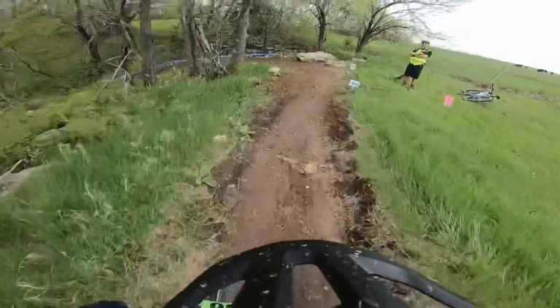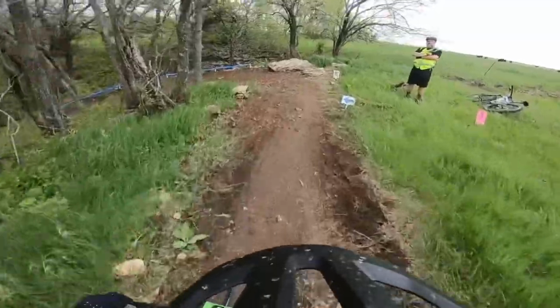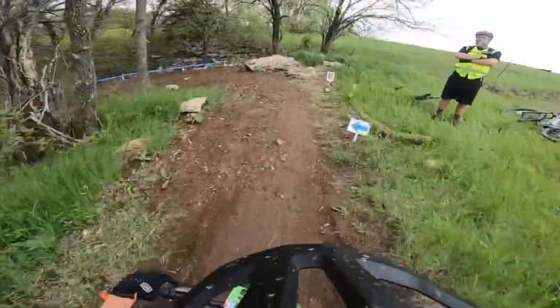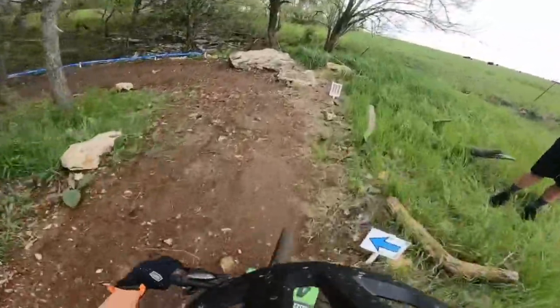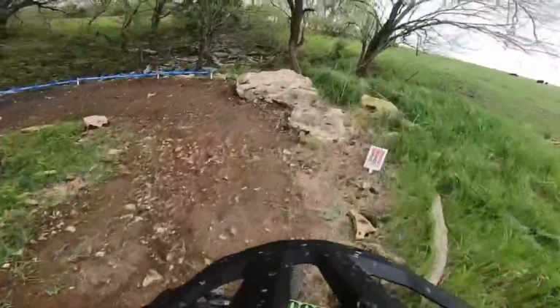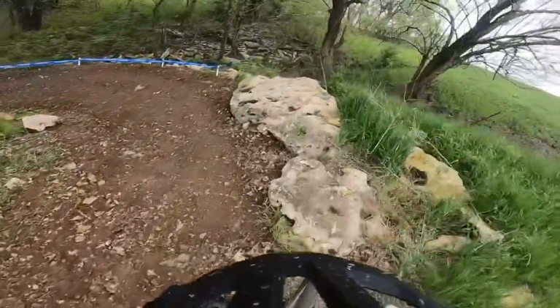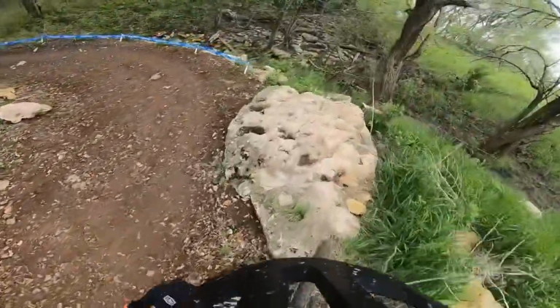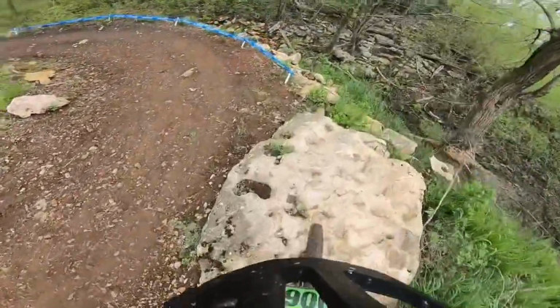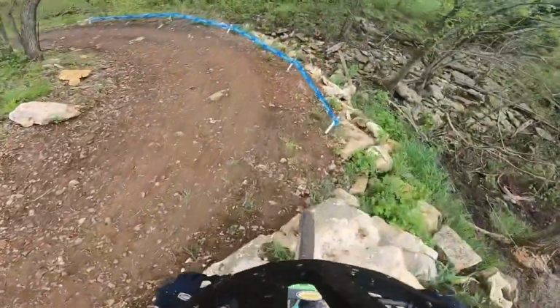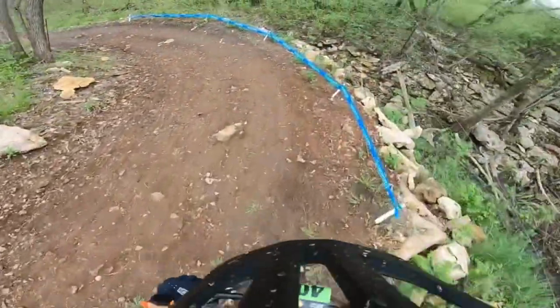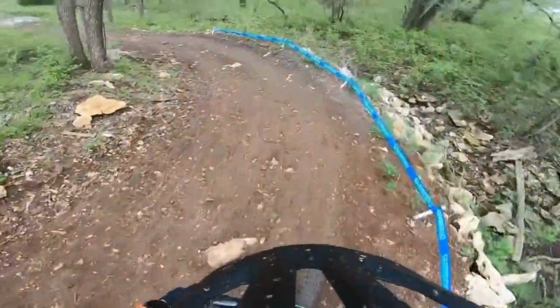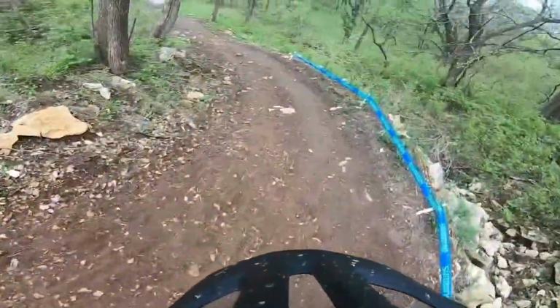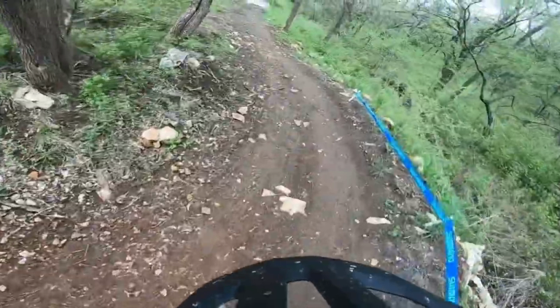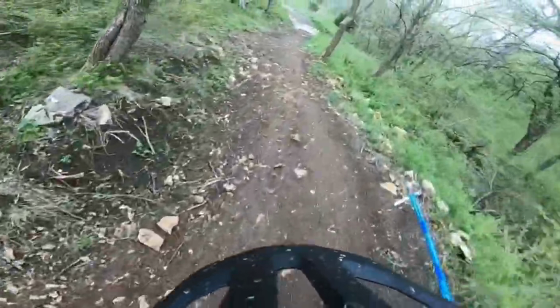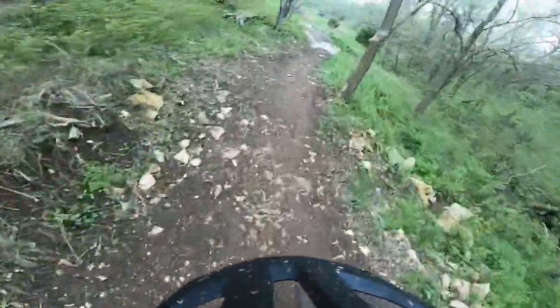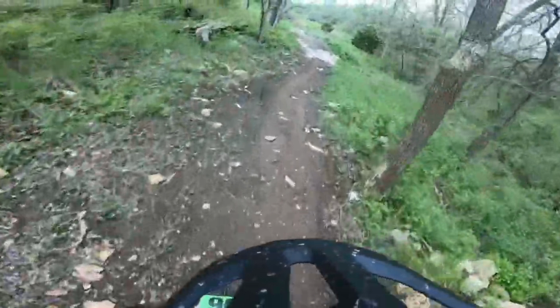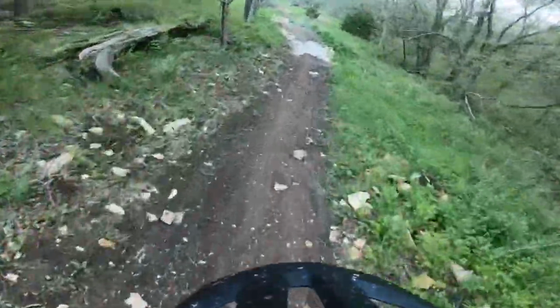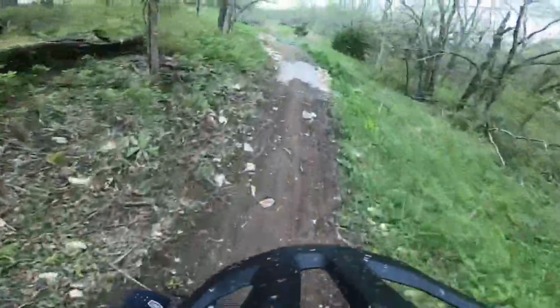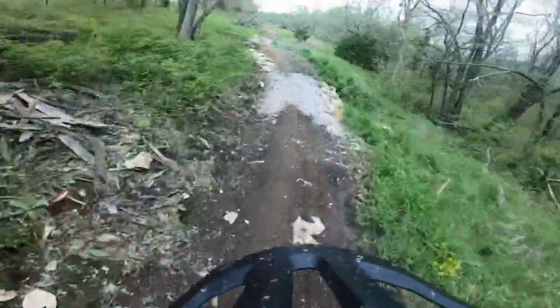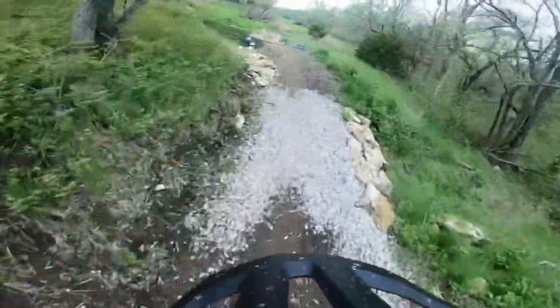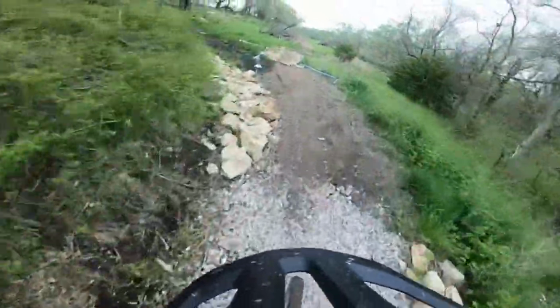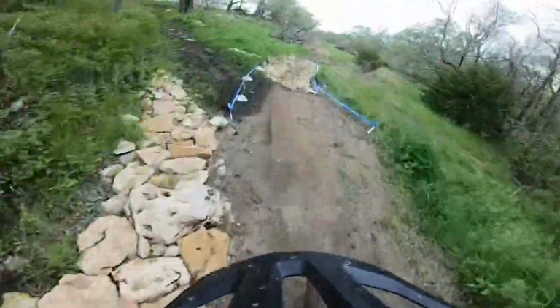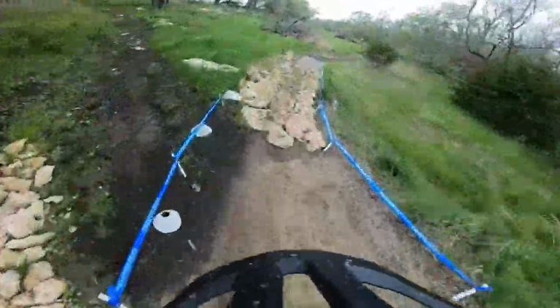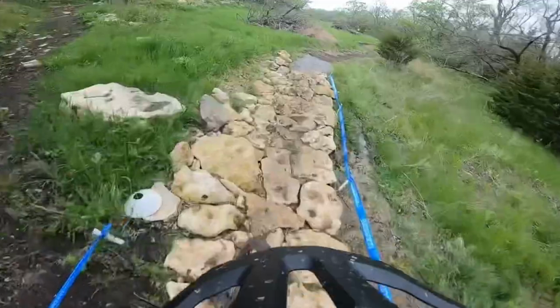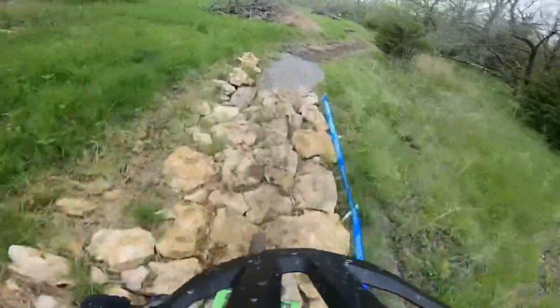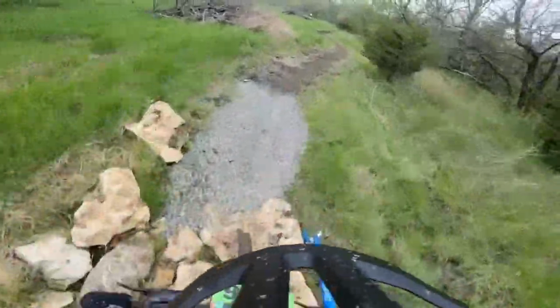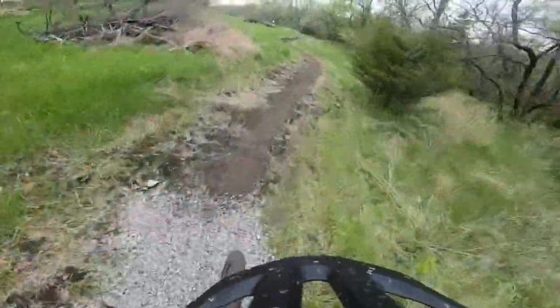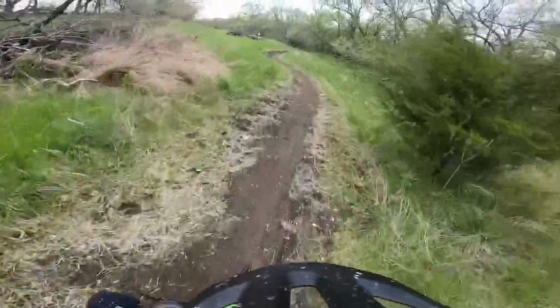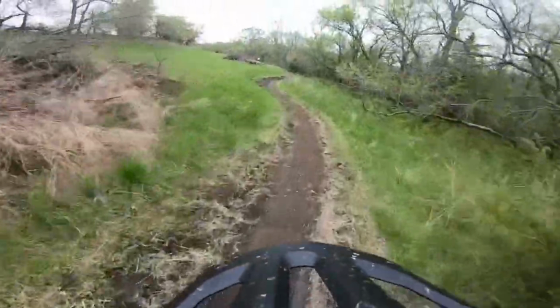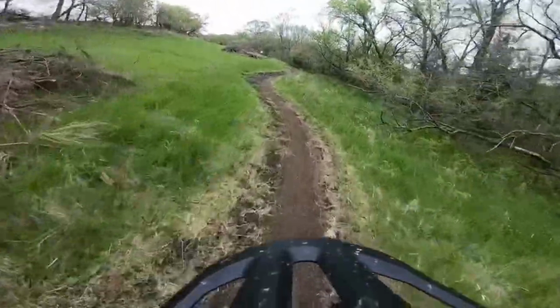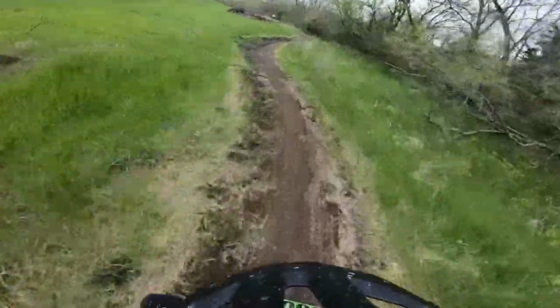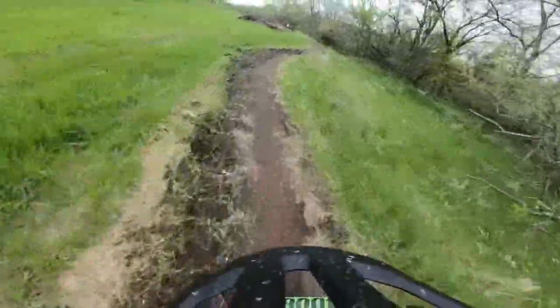I want to quickly show this section I didn't take just because it's not faster, but I thought it would be fun to take on my final lap. You go up on those rocks, turn around, and drop off the rocks — which is pretty fun.